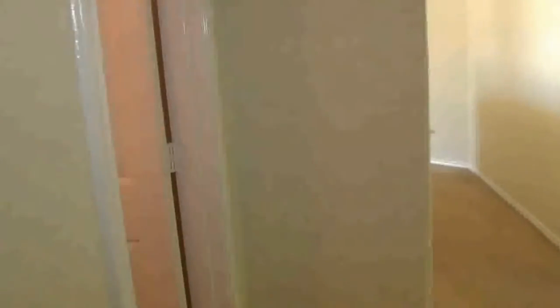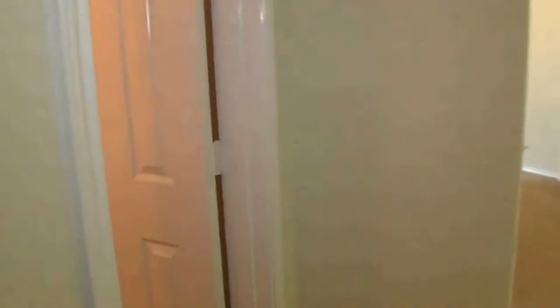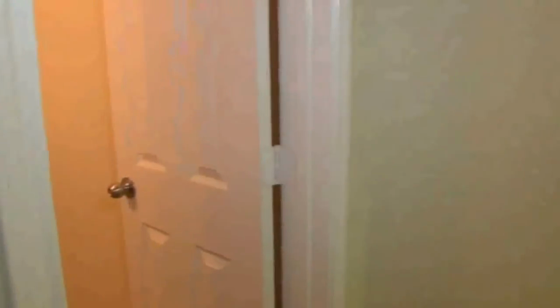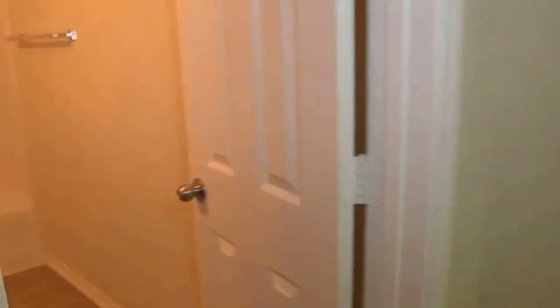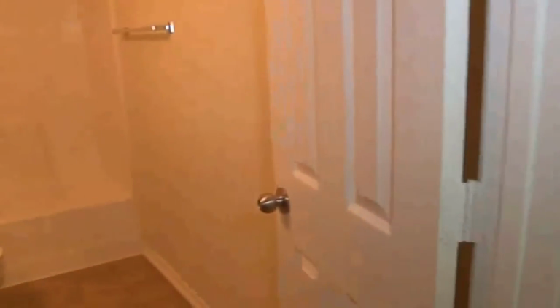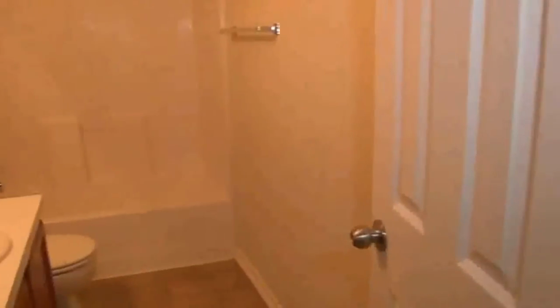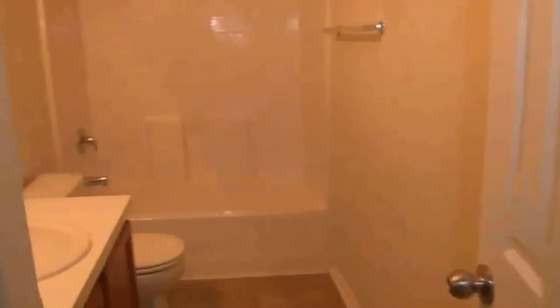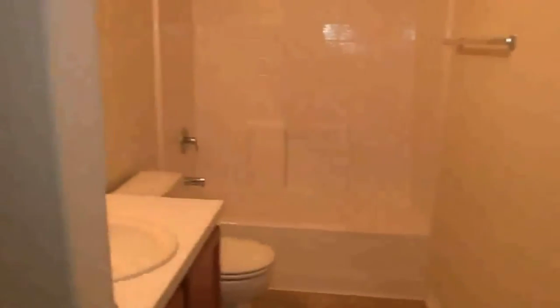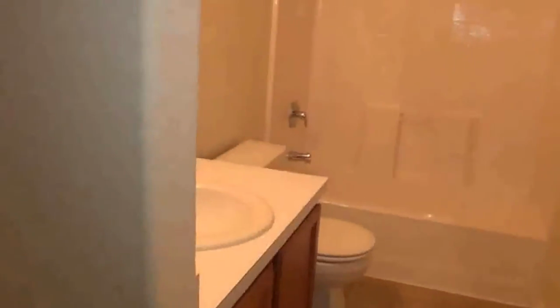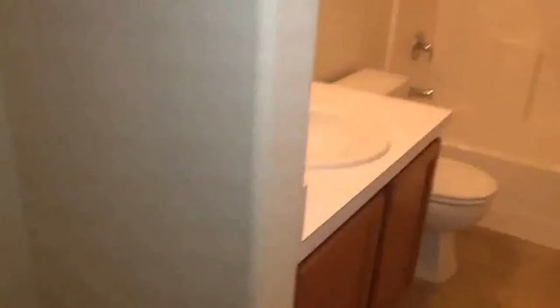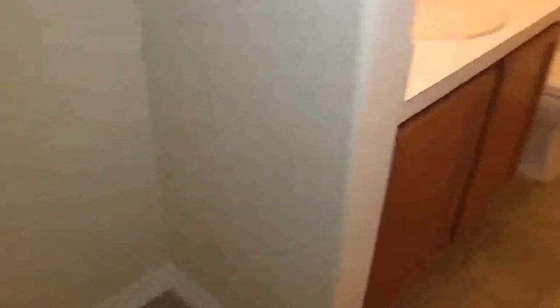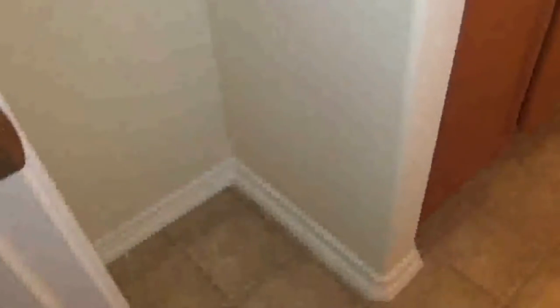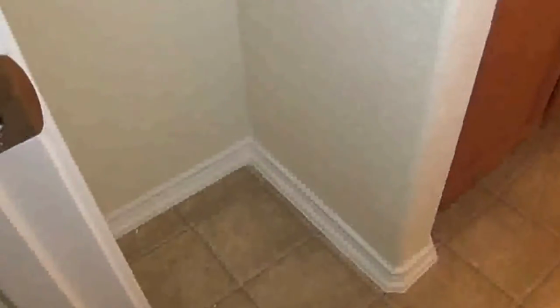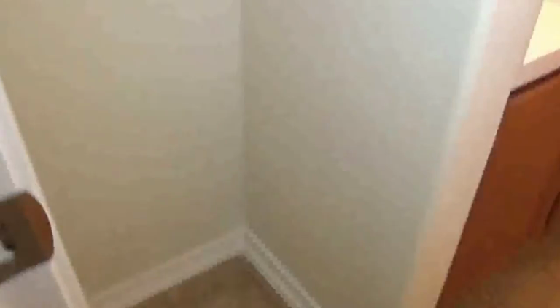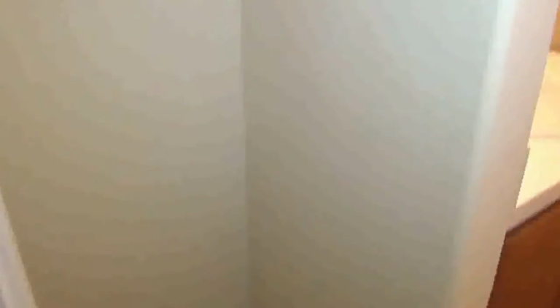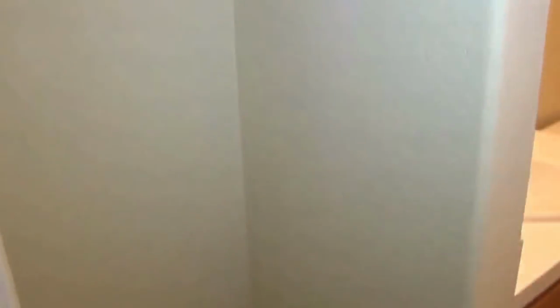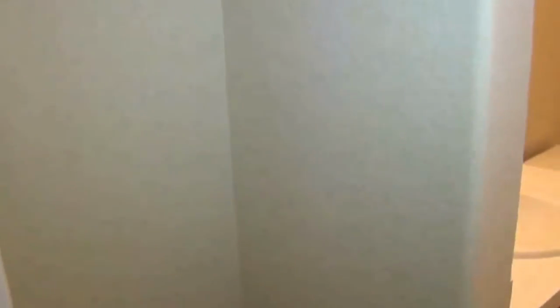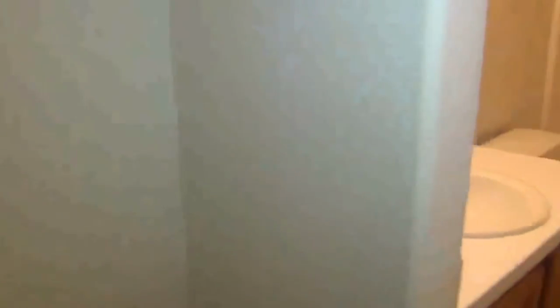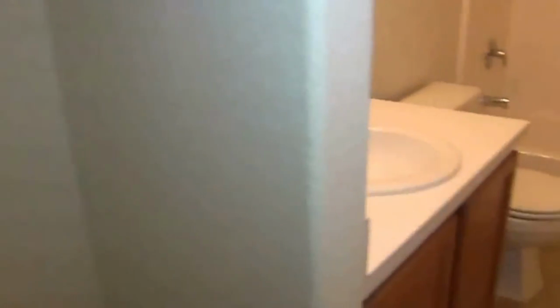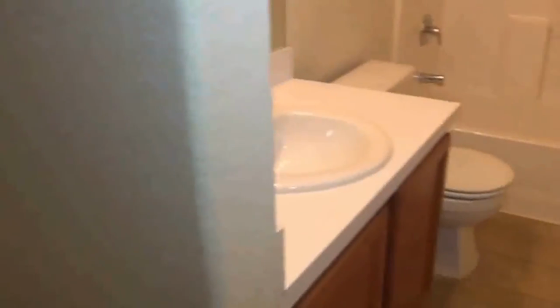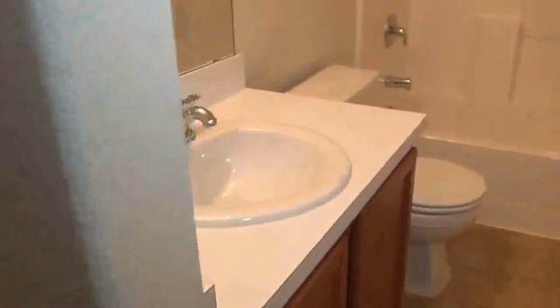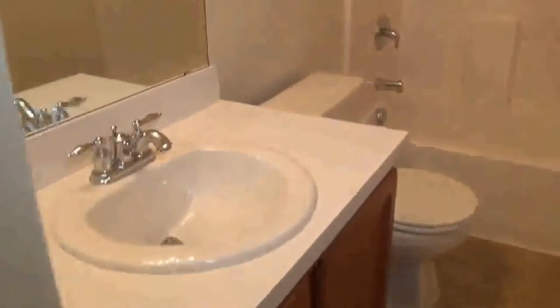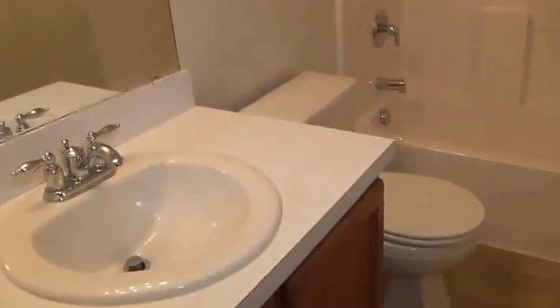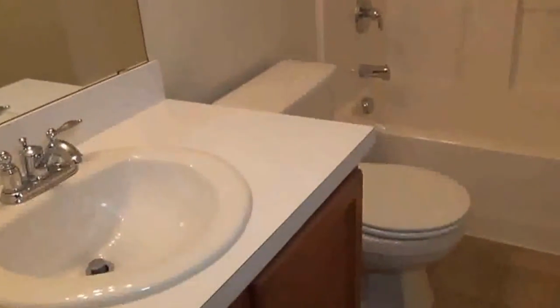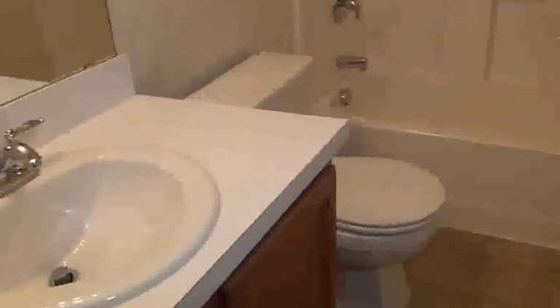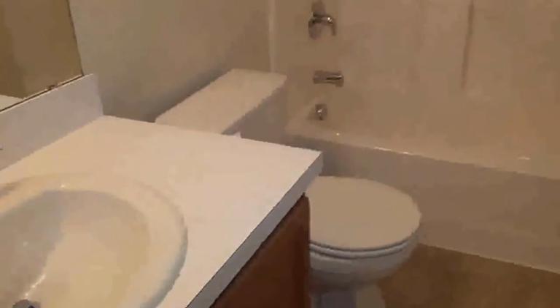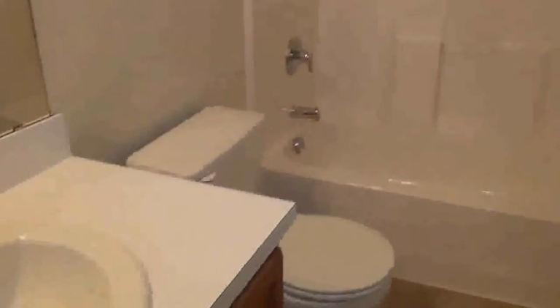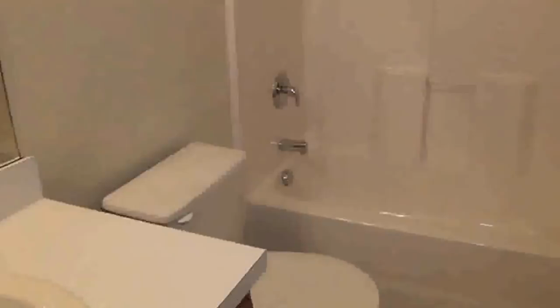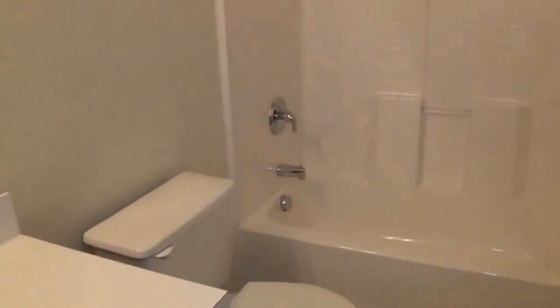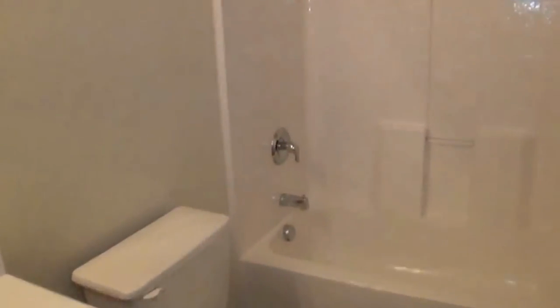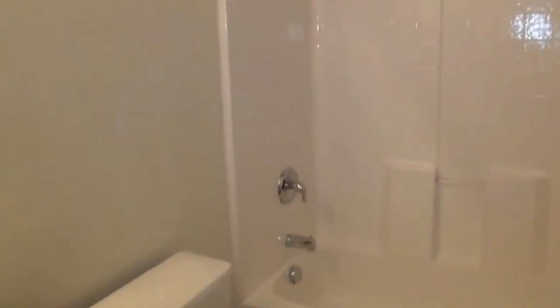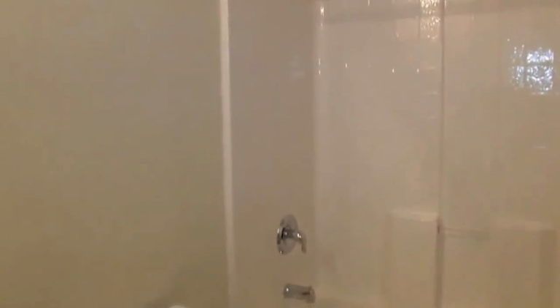And then this is the second bathroom. There's an area here where you can put a hamper or maybe some freestanding shelves. It features a tub and shower combination.